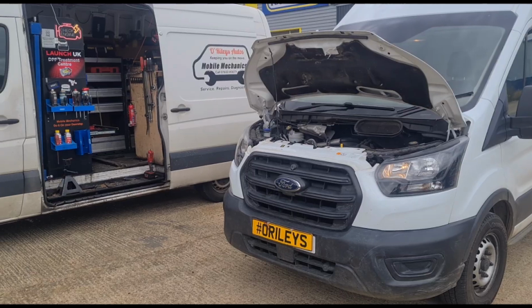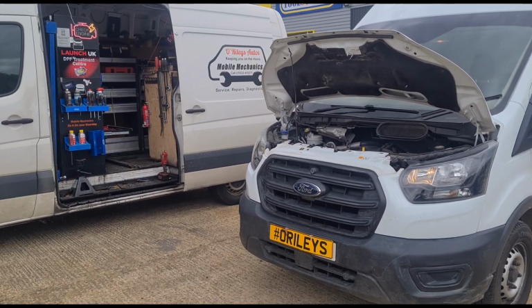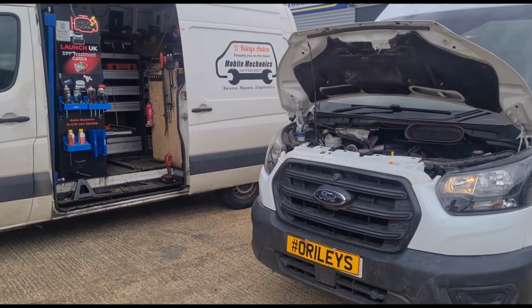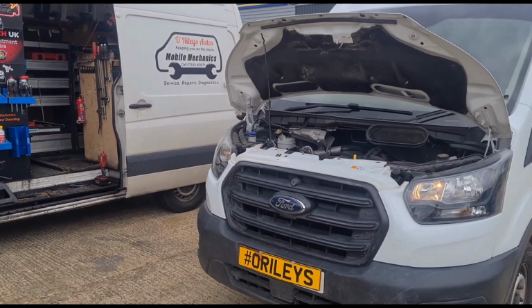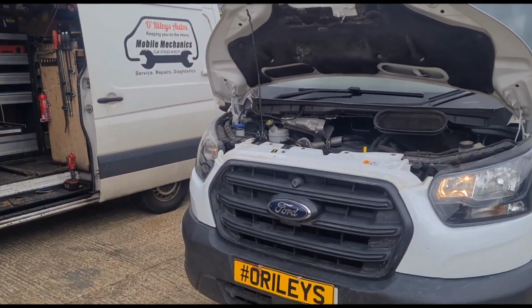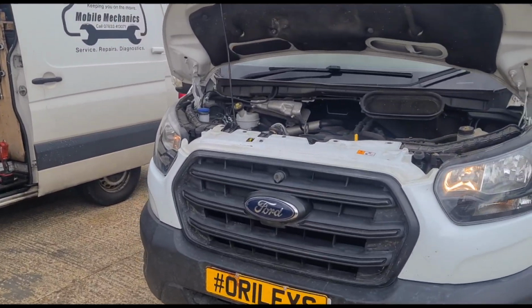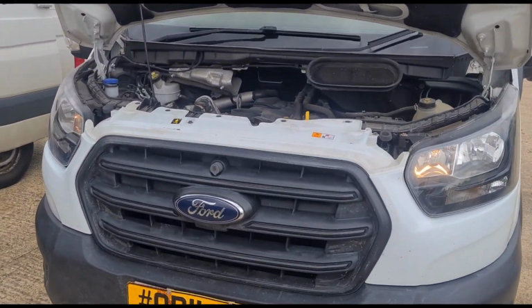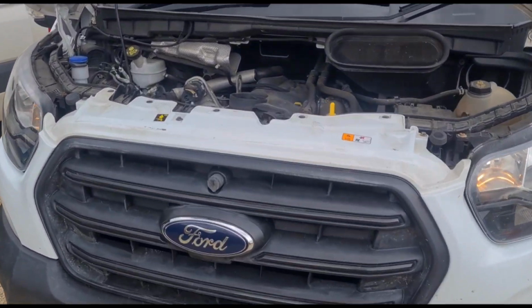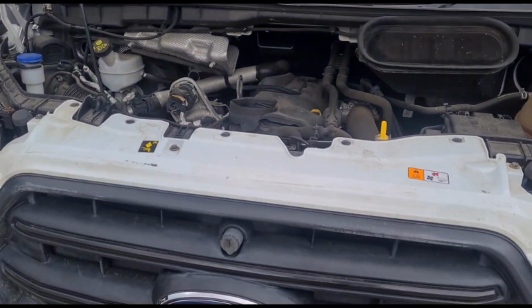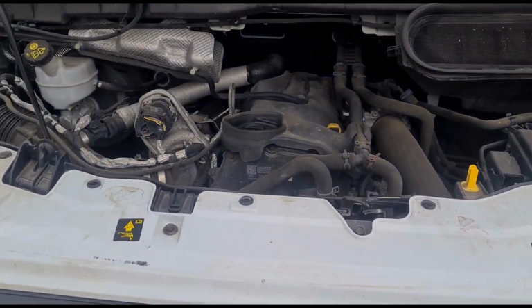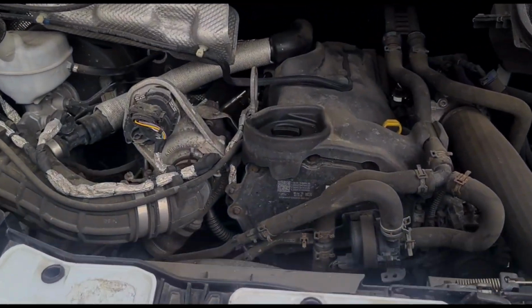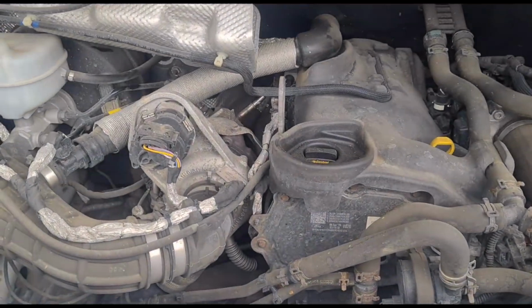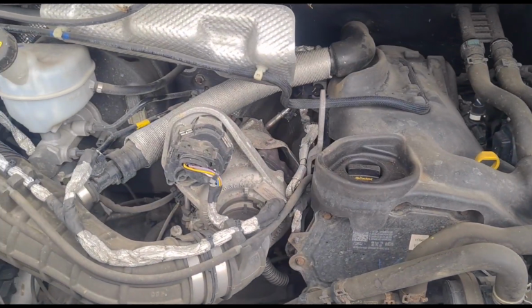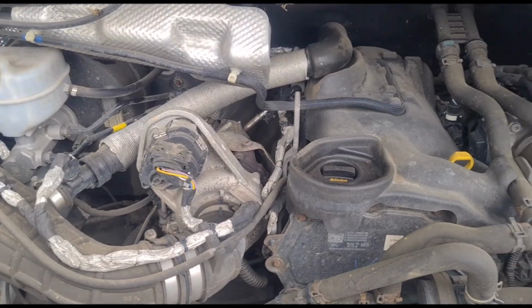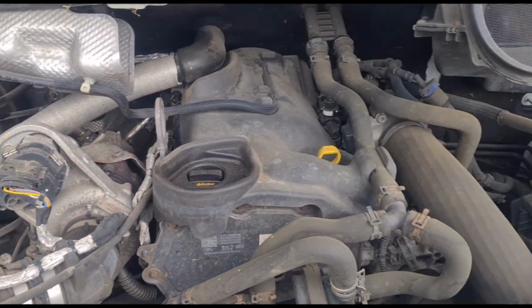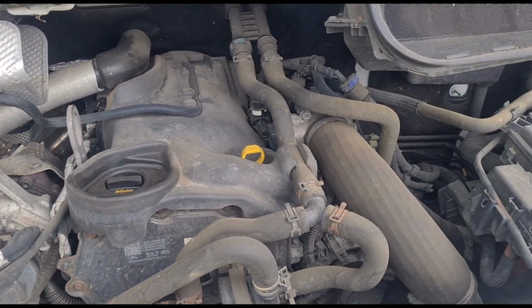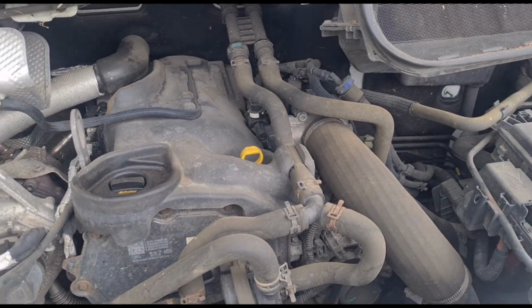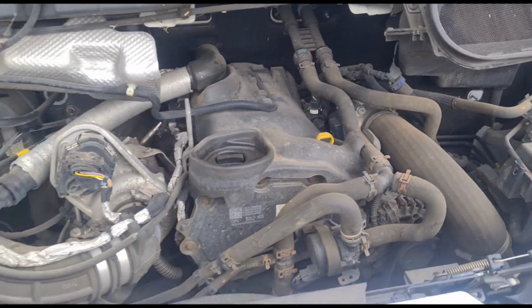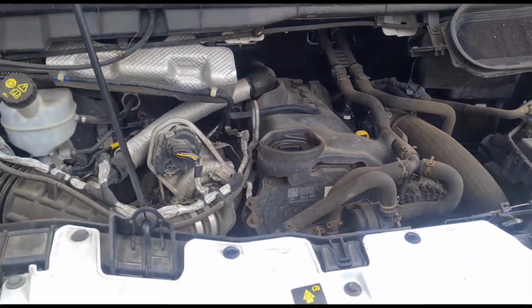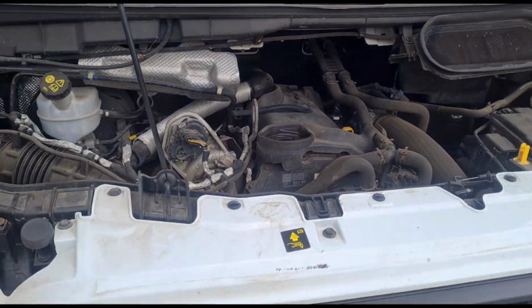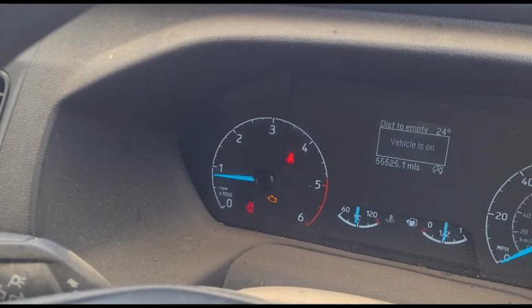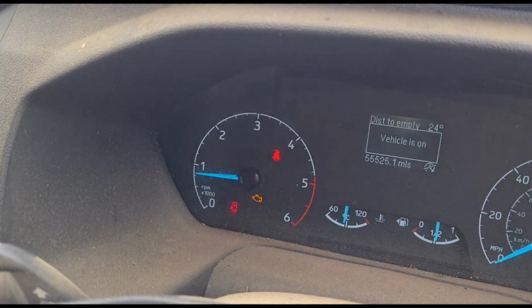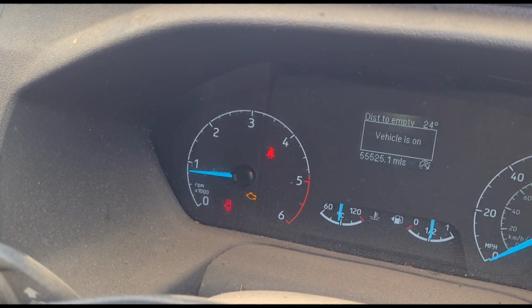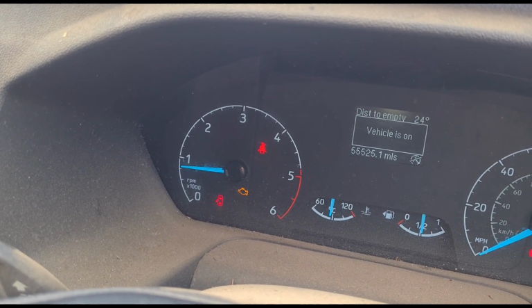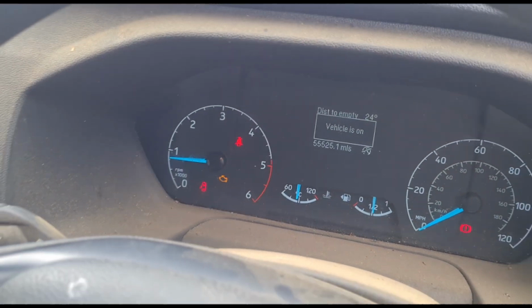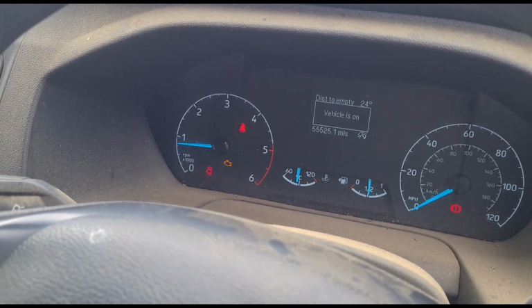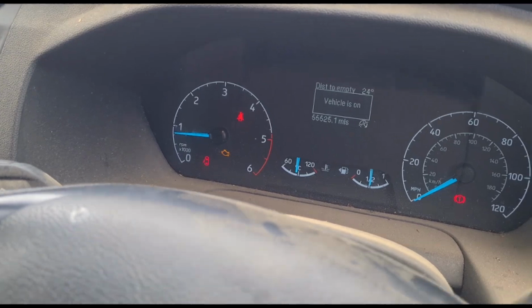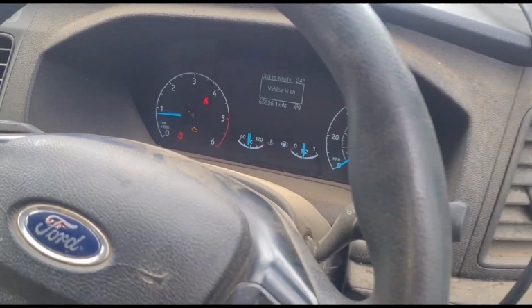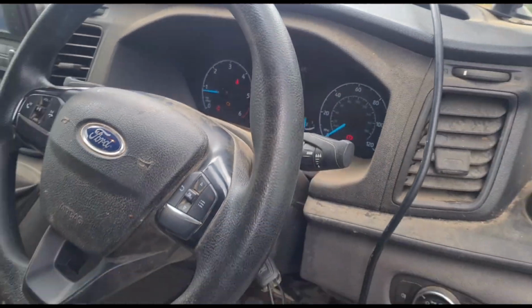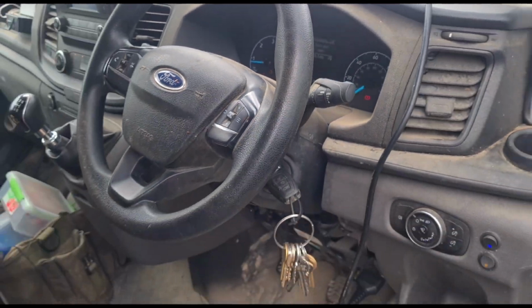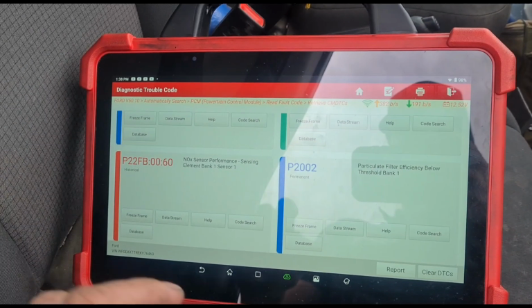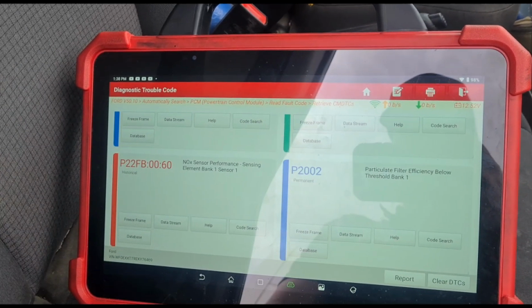Hello, it's Jimmy here. The Riley's have a Ford Transit Mark 8, so it's a 2-litre EcoBlue rear-wheel drive. The engine is on, it's got an engine management light on, and it's done 55,000 miles.